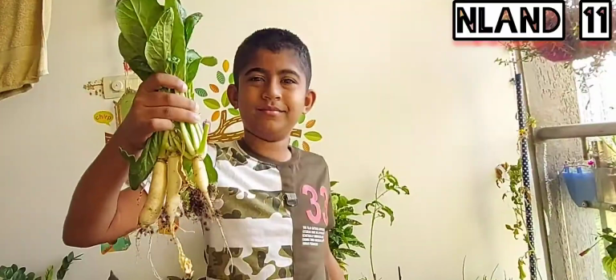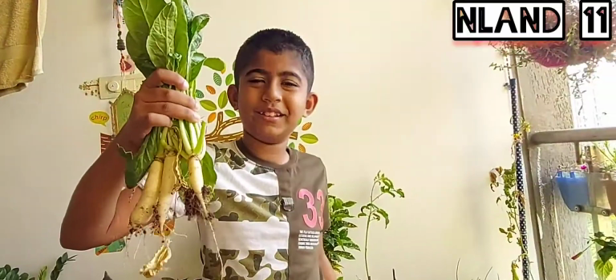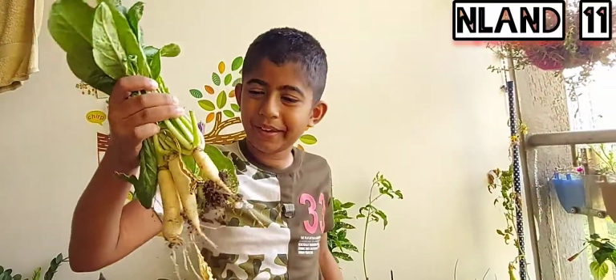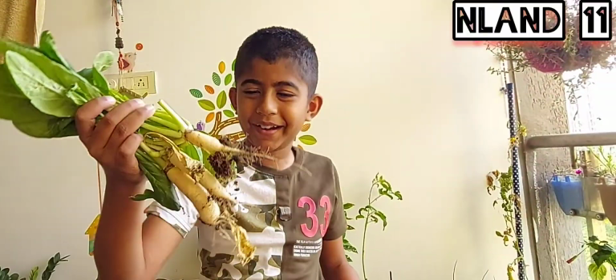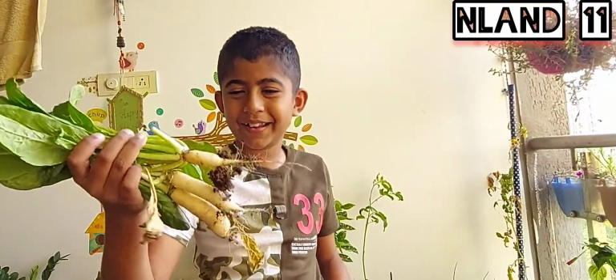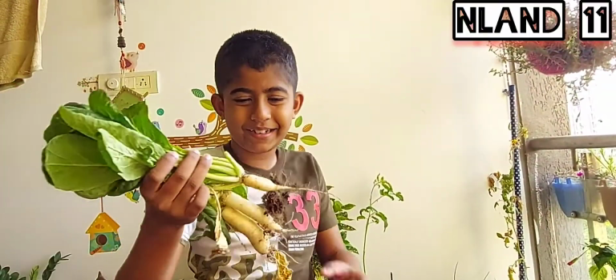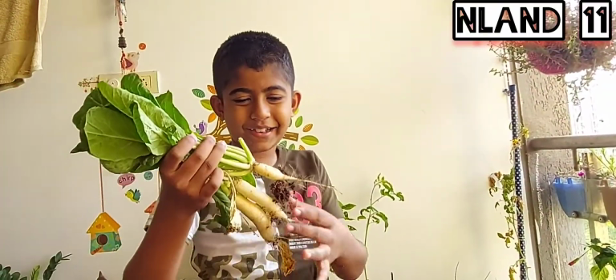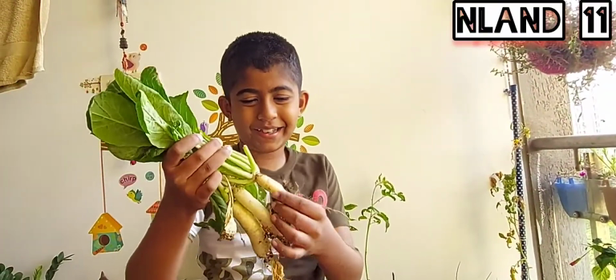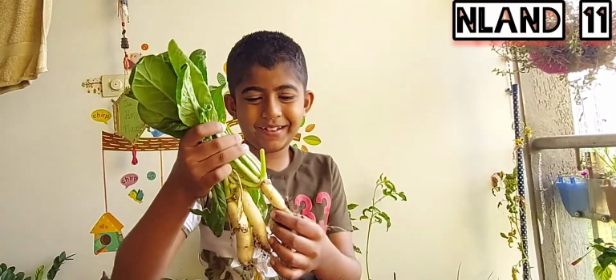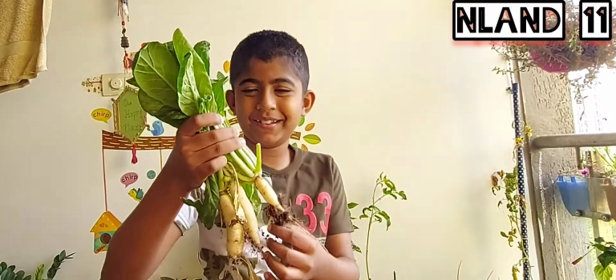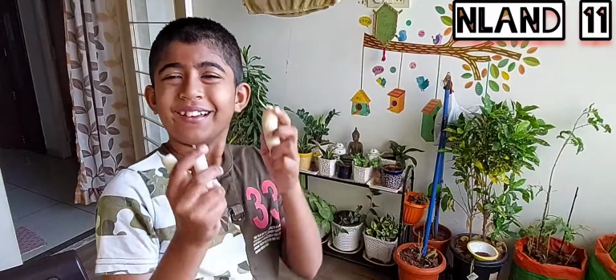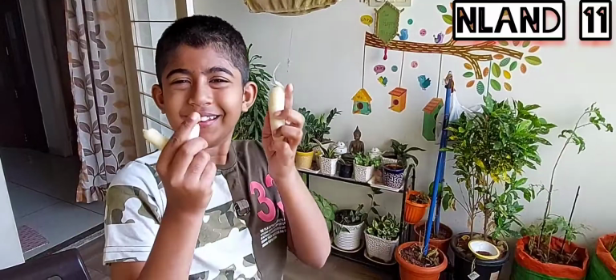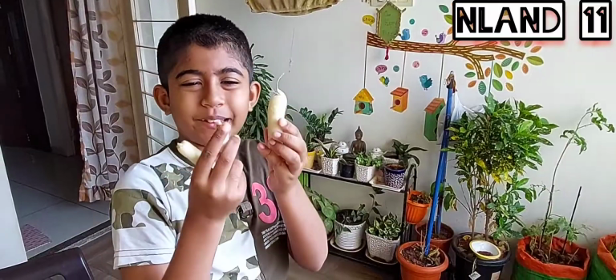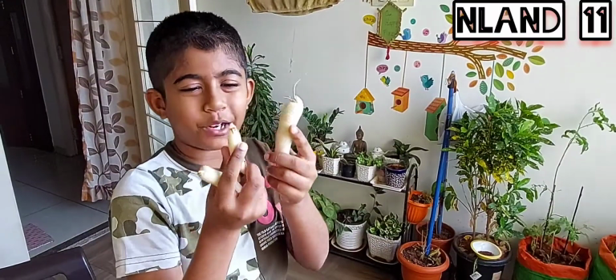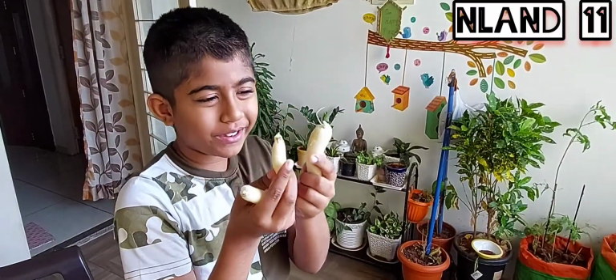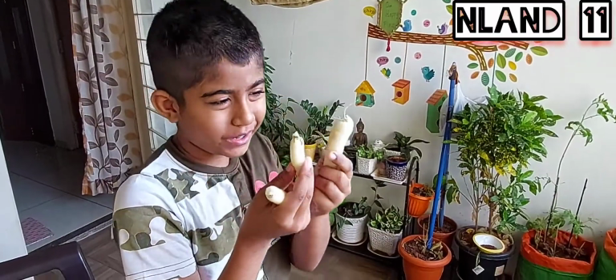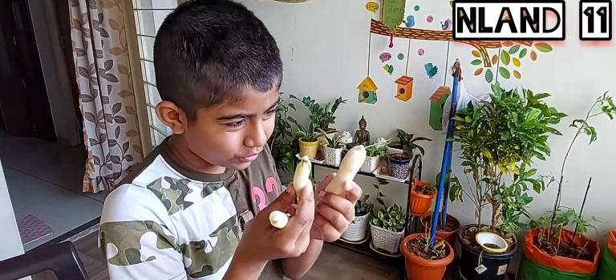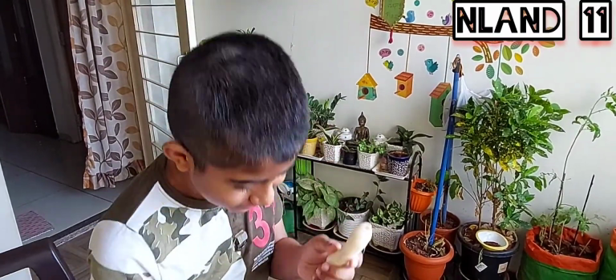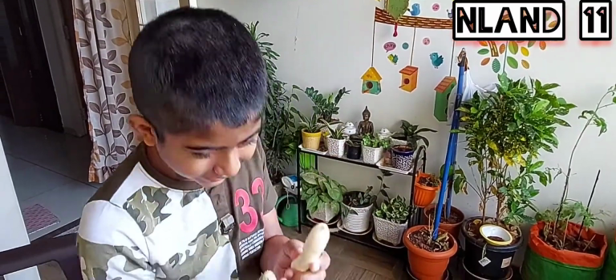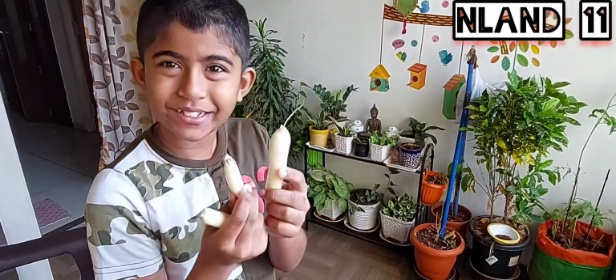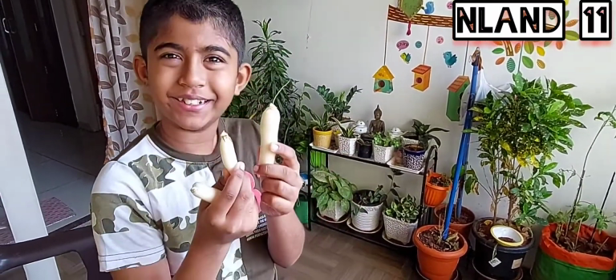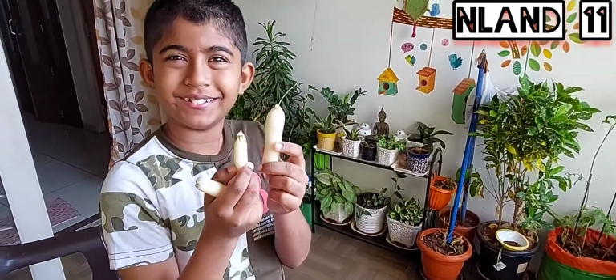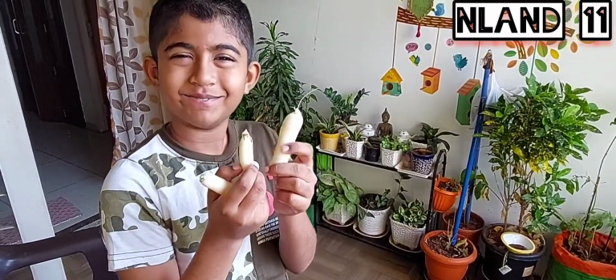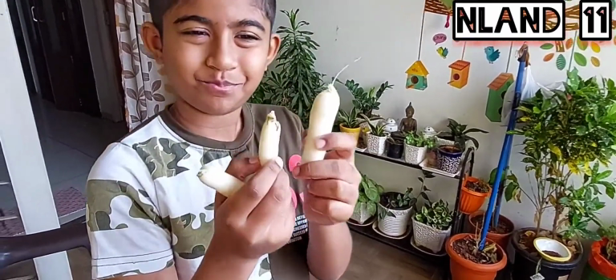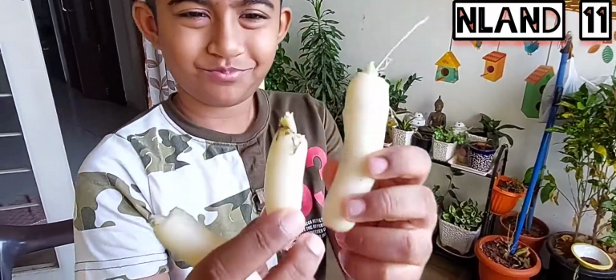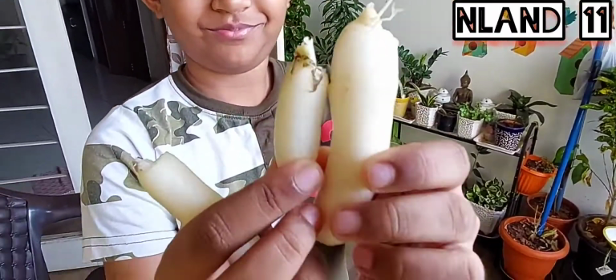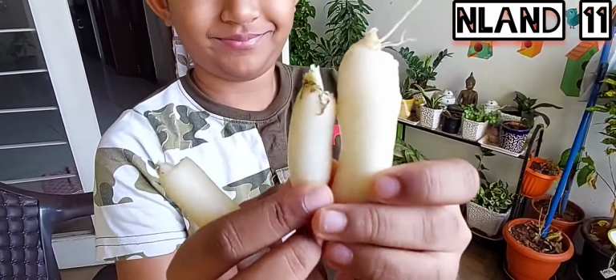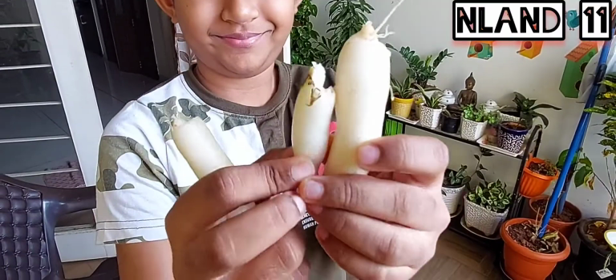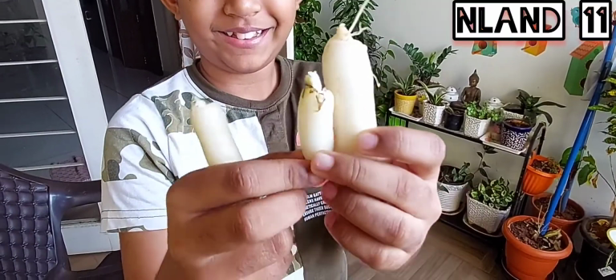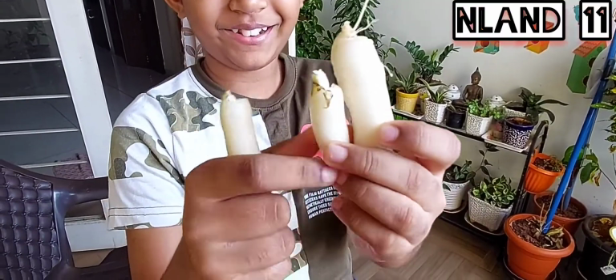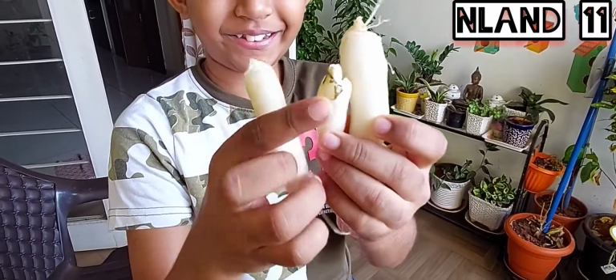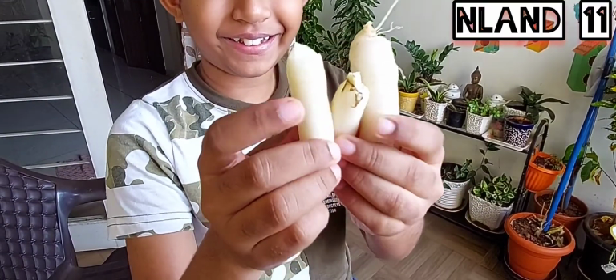This is my radish collection — do you guys like it? These are the beautiful radish roots that I harvested. They look so cute, right?